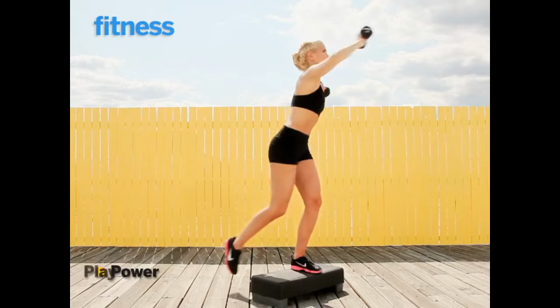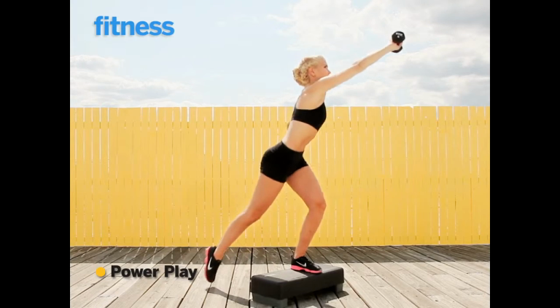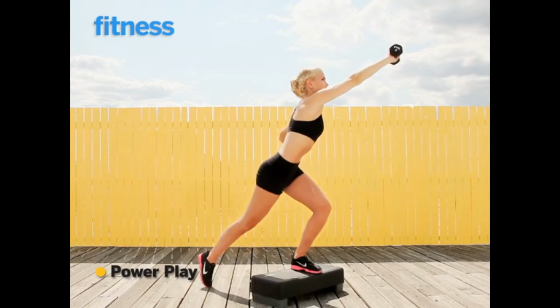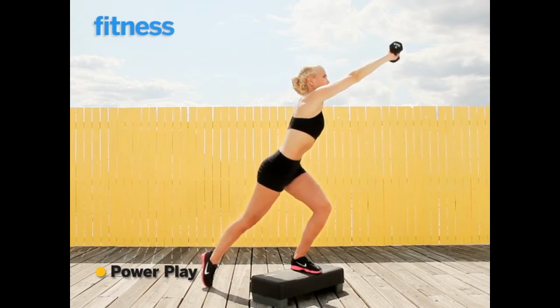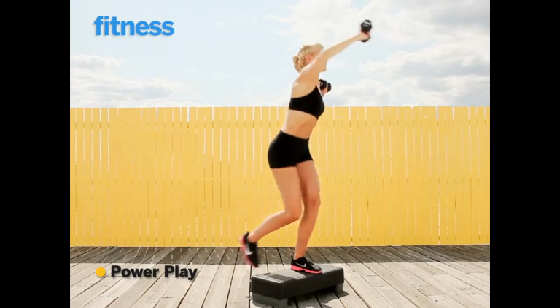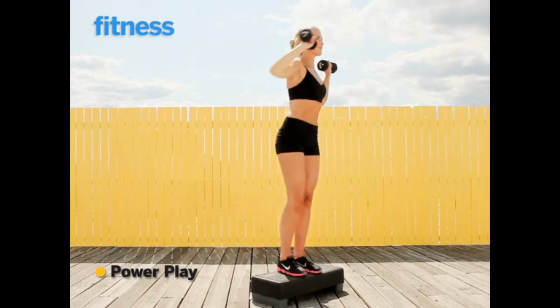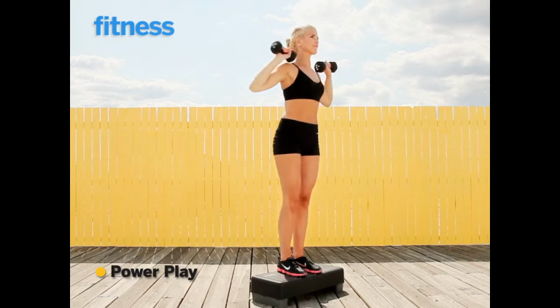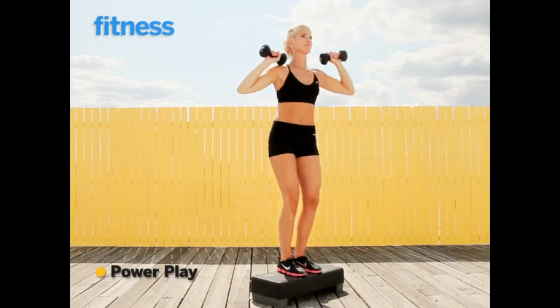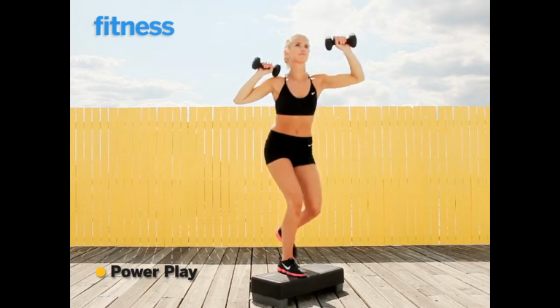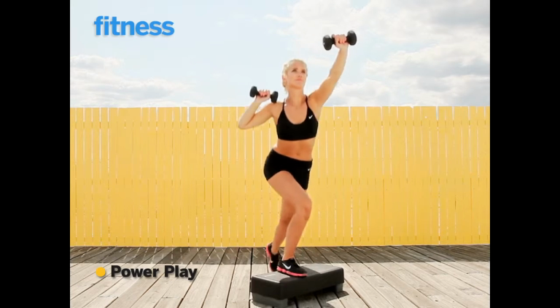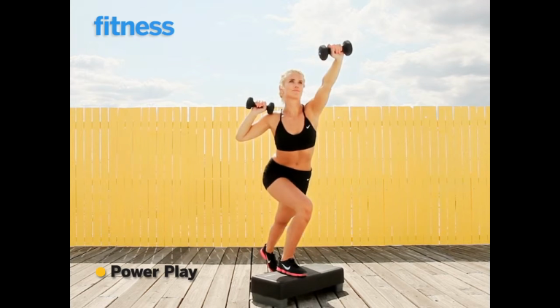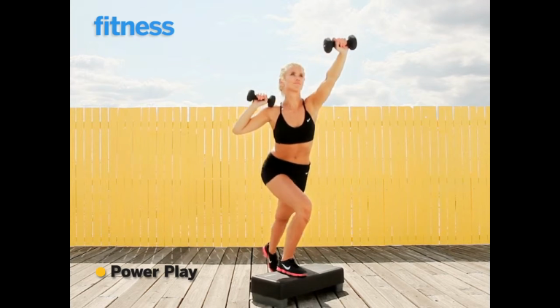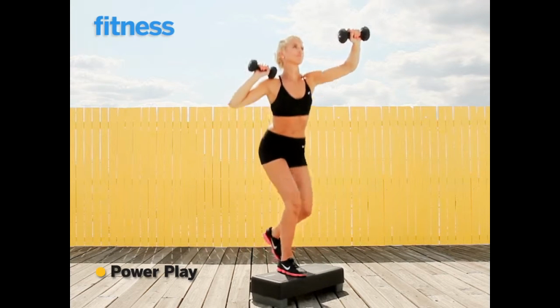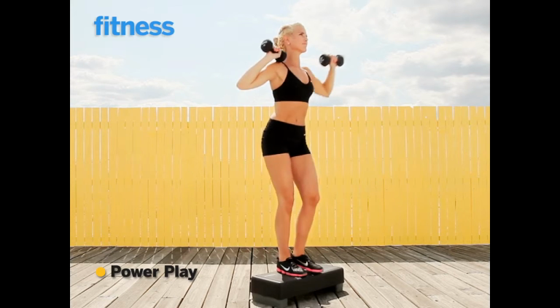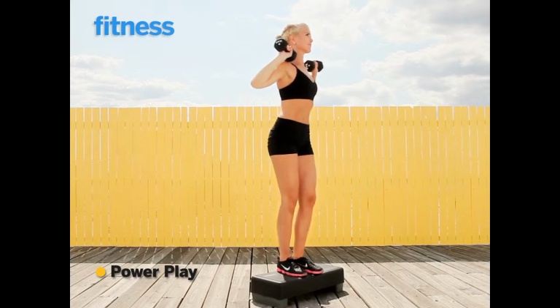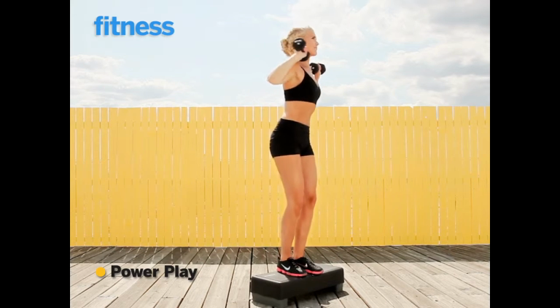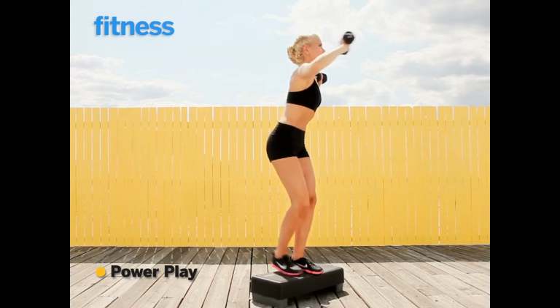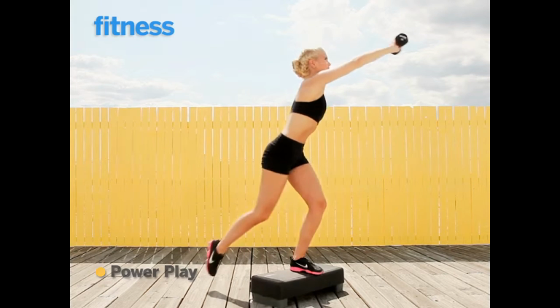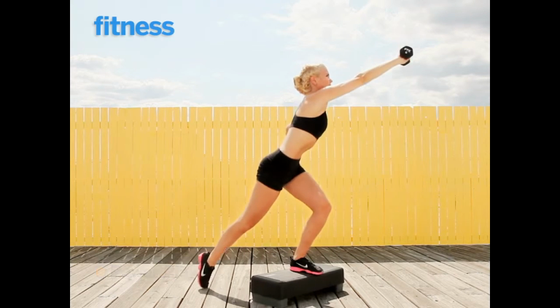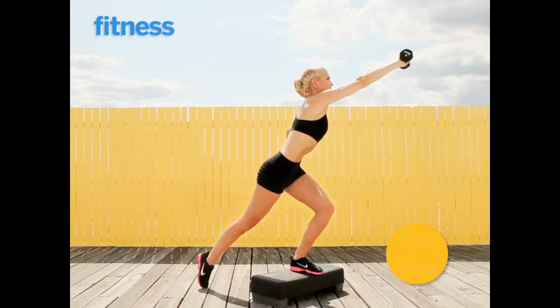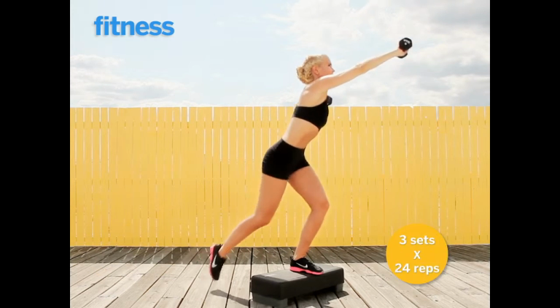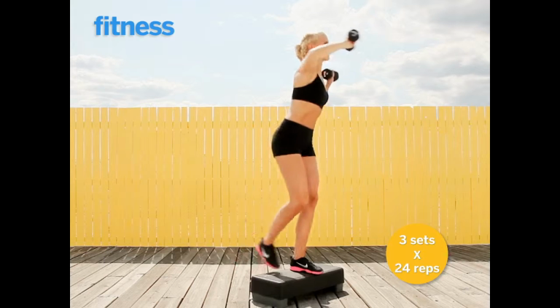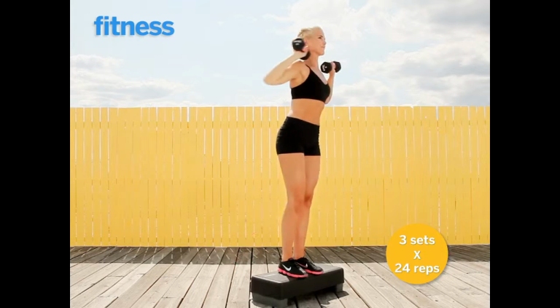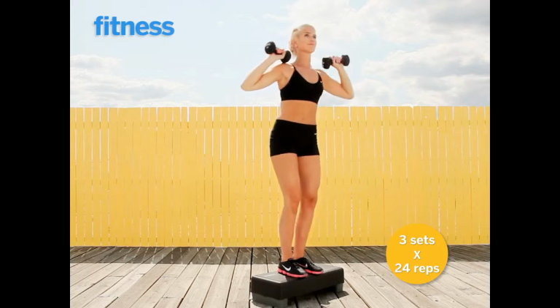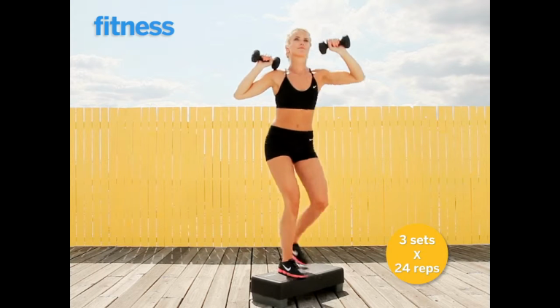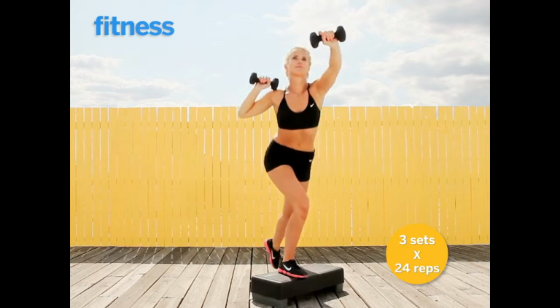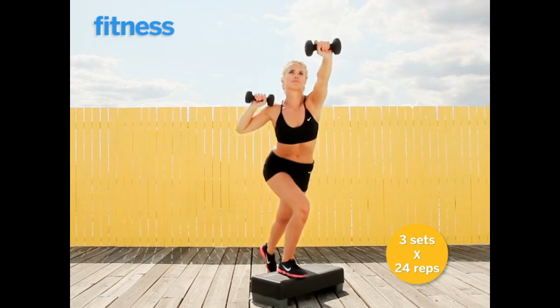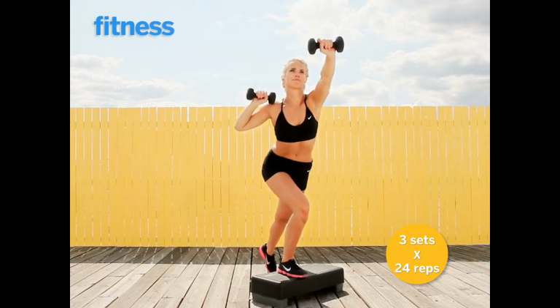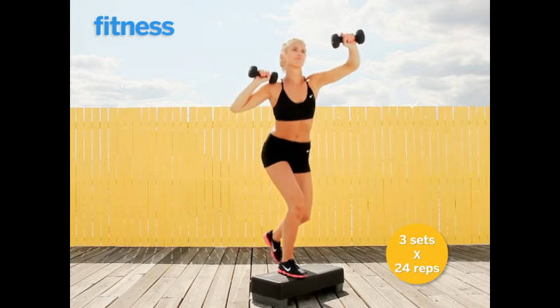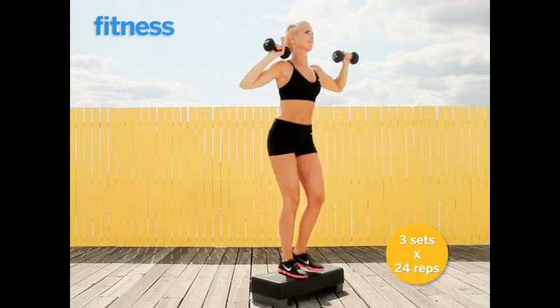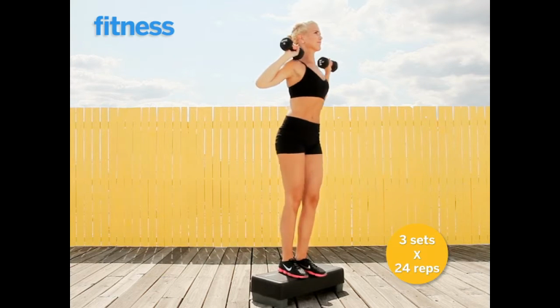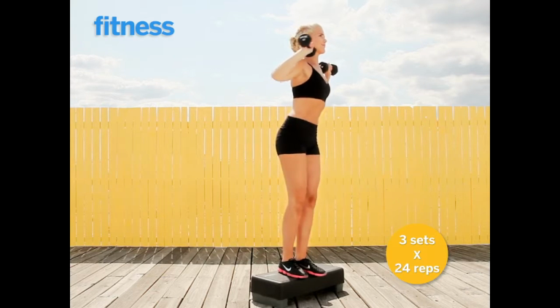The trick here is to step back as you punch diagonally forward. You're going to alternate from side to side, 24 reps total.